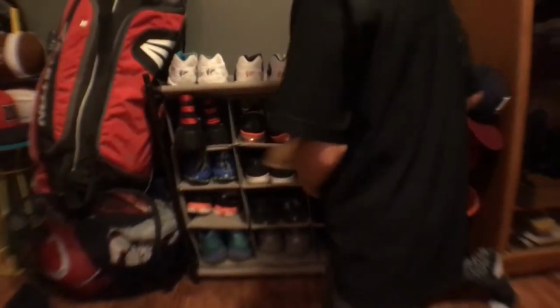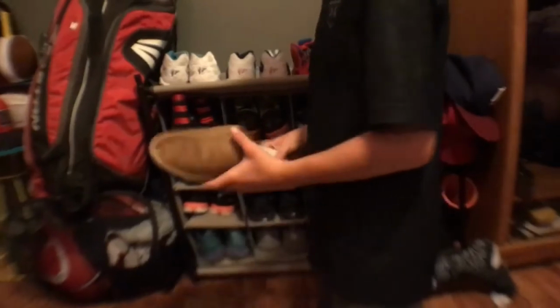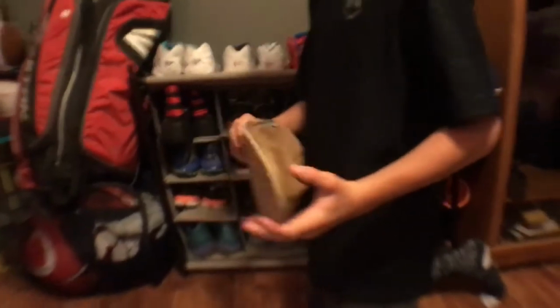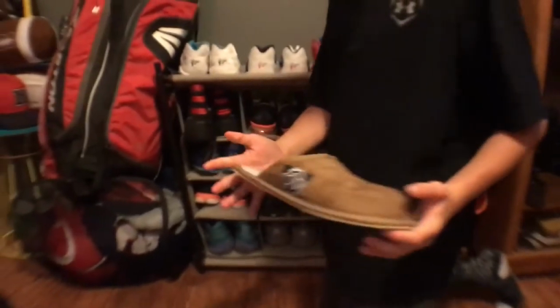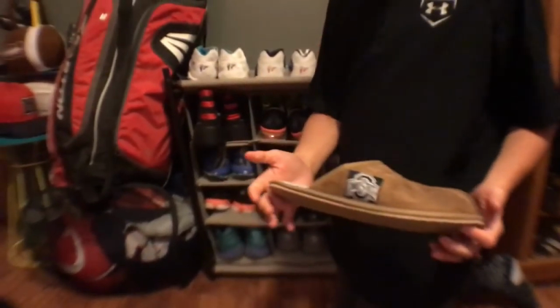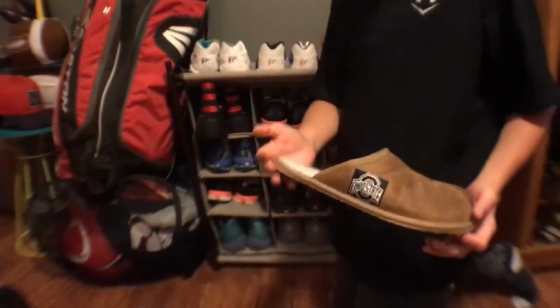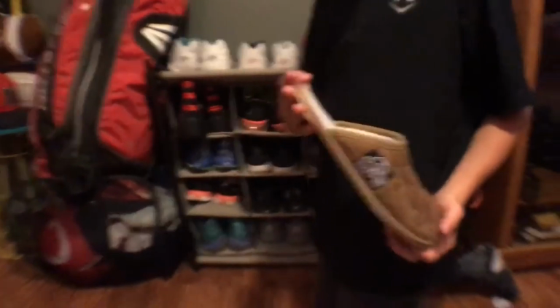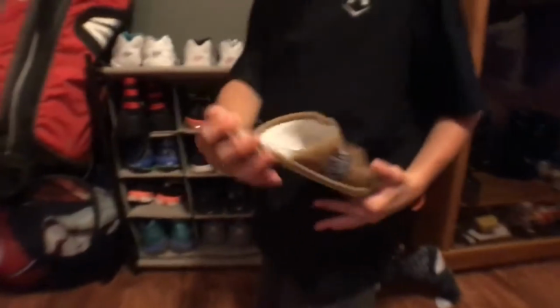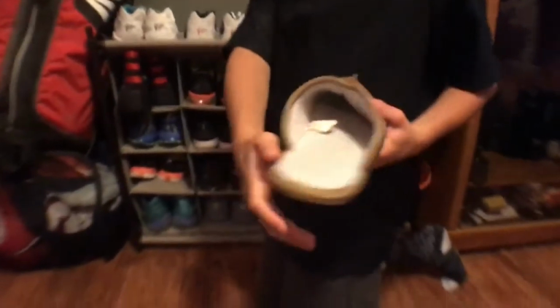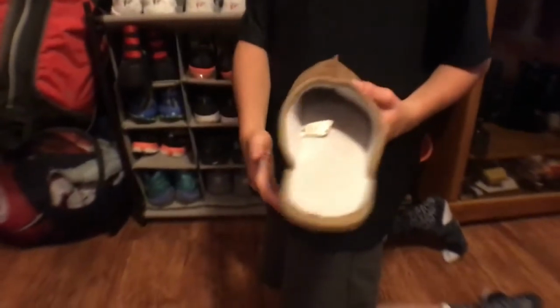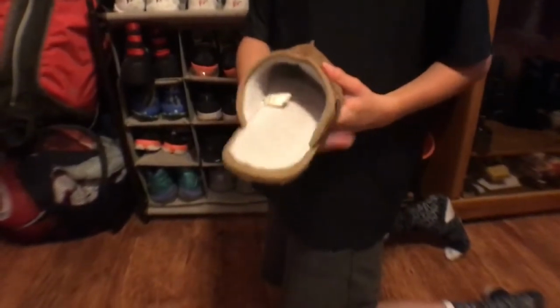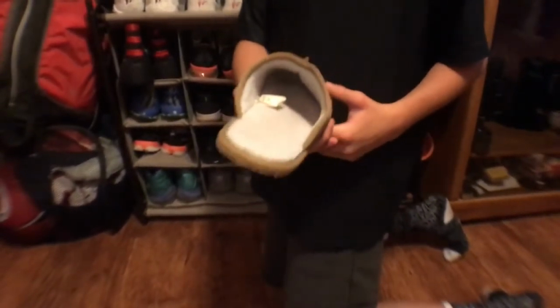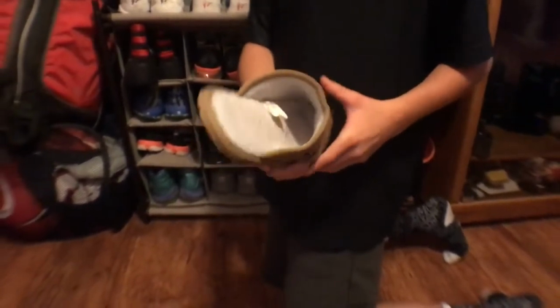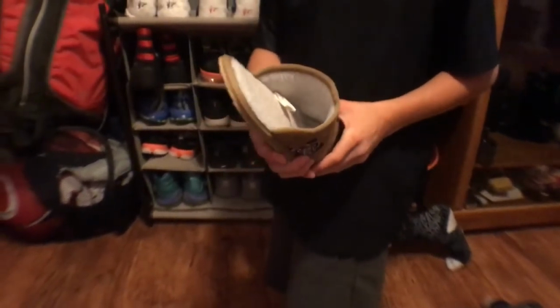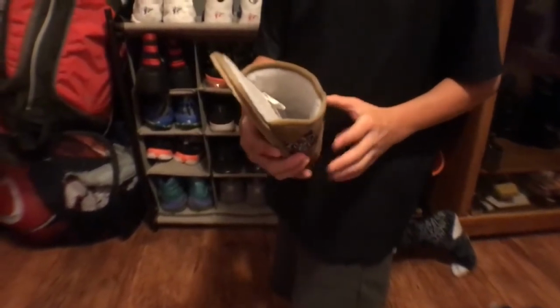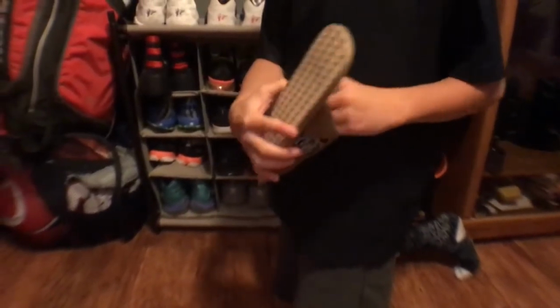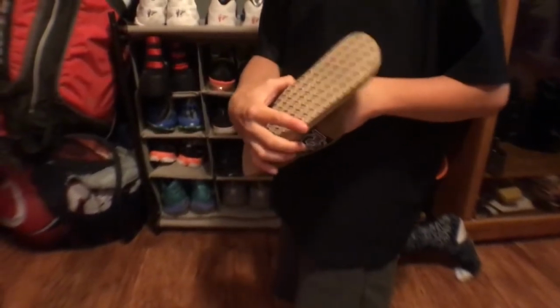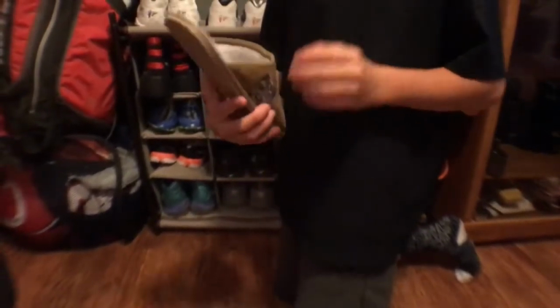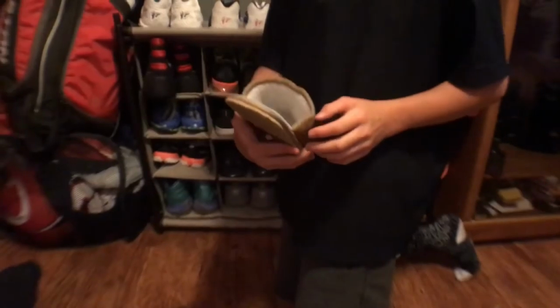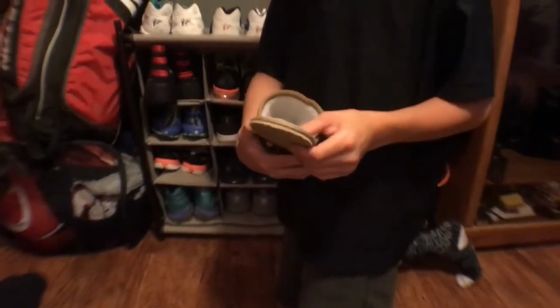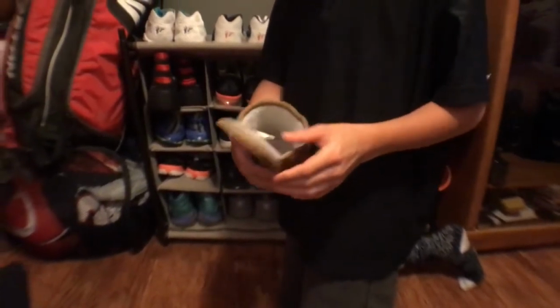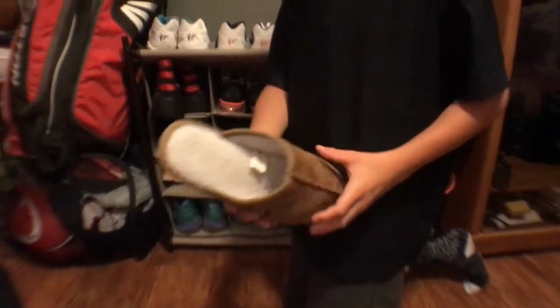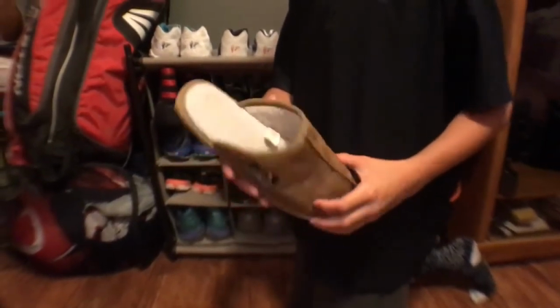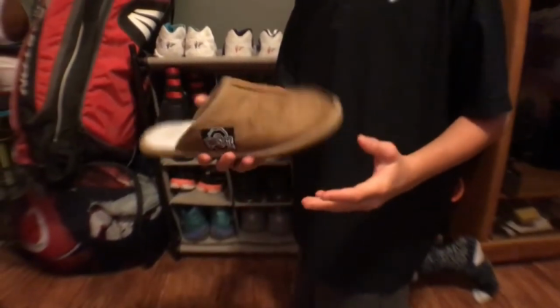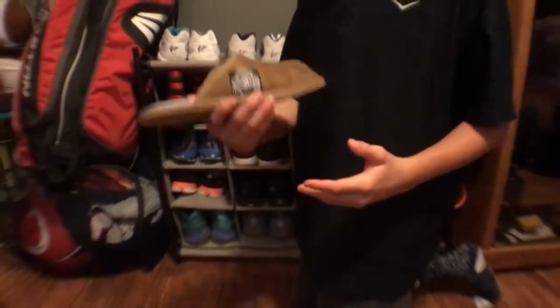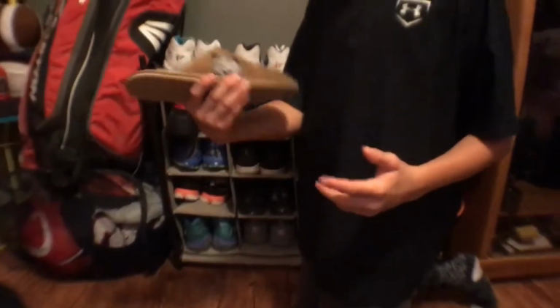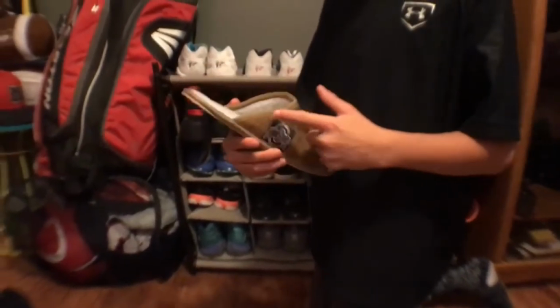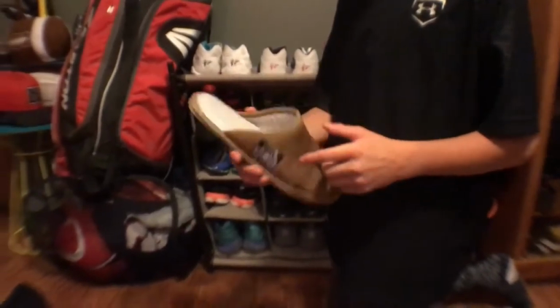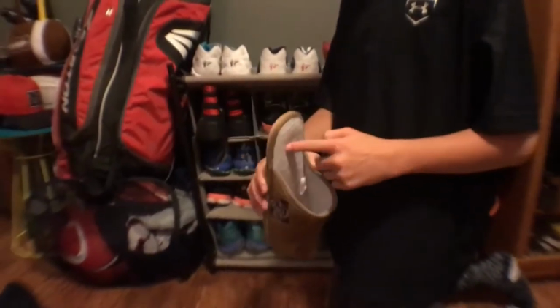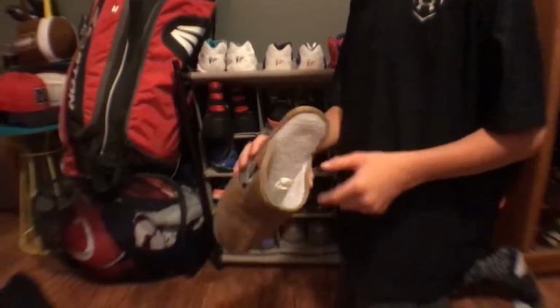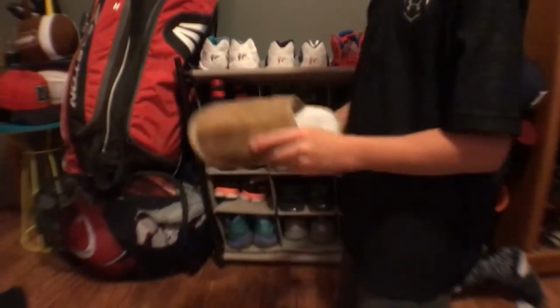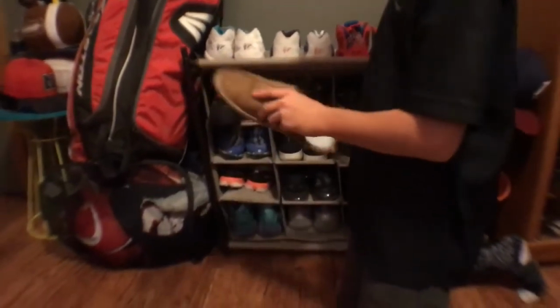These are my Ohio State slippers for nighttime when it's kind of cold in the winter. I like them because they're soft and just comfortable.